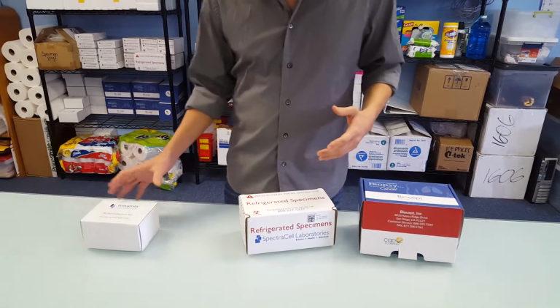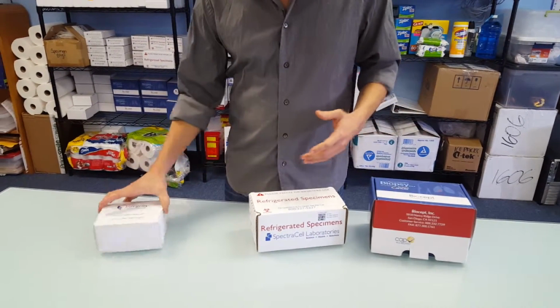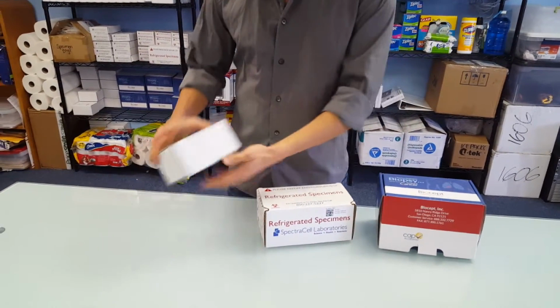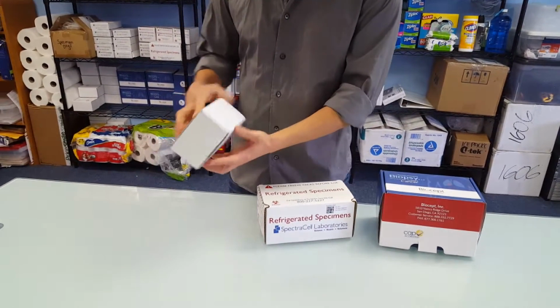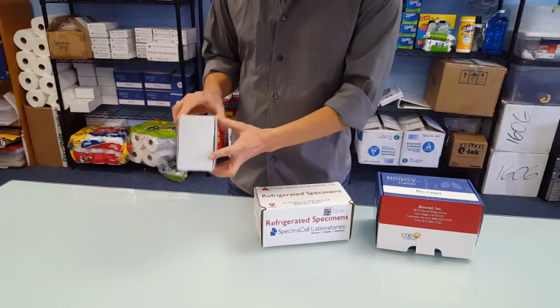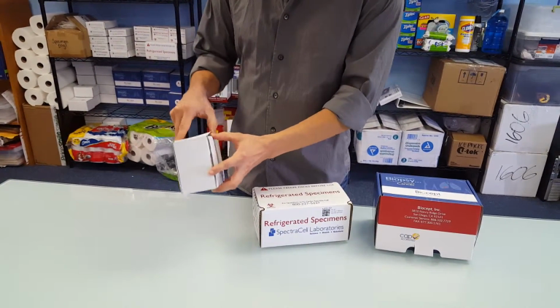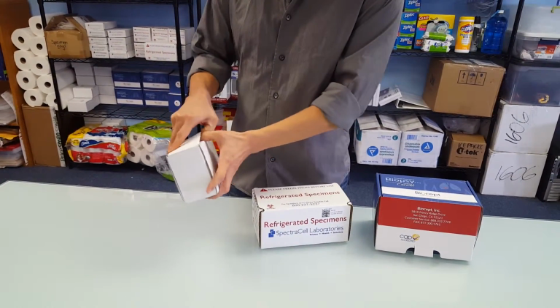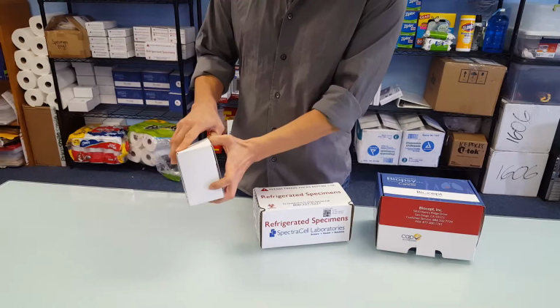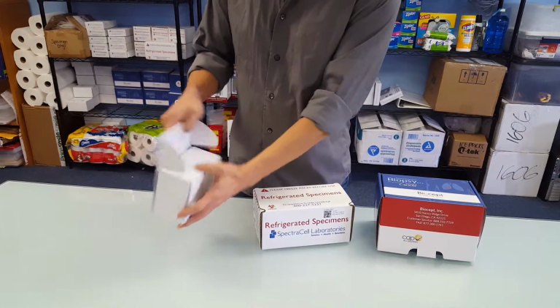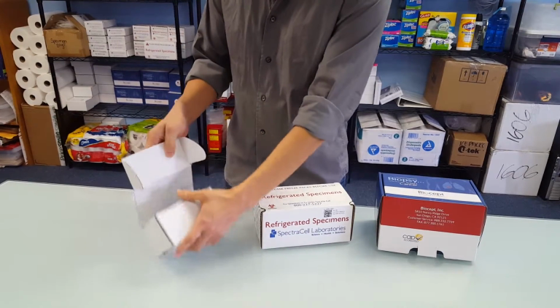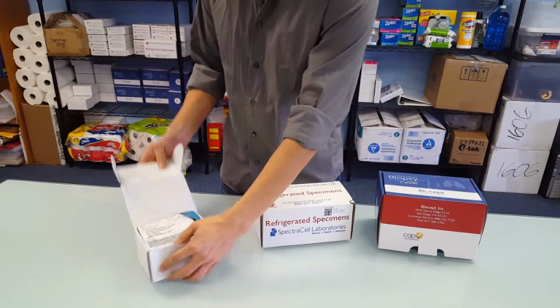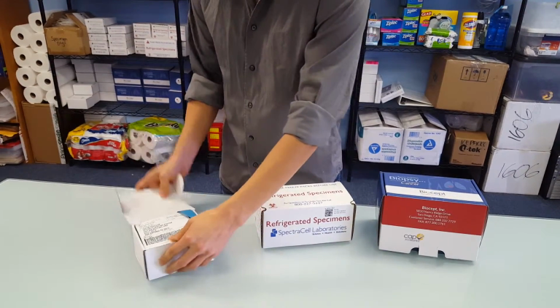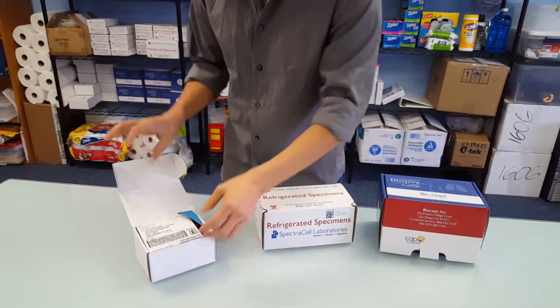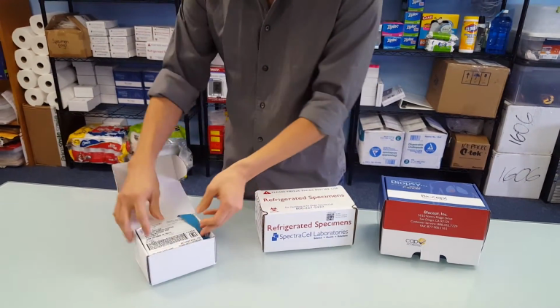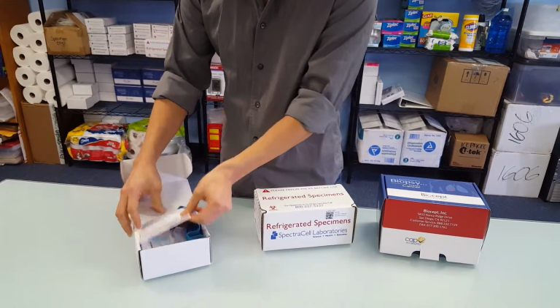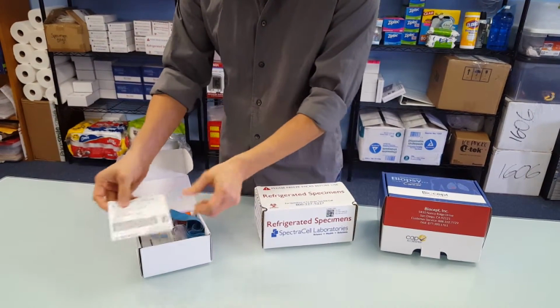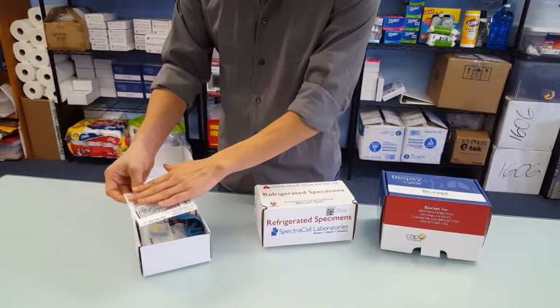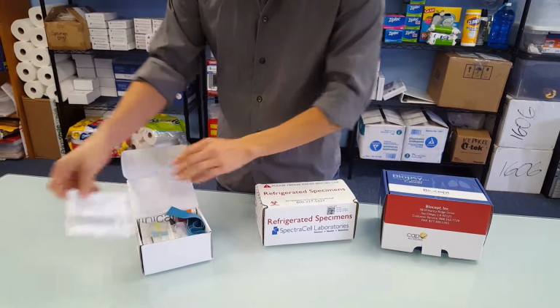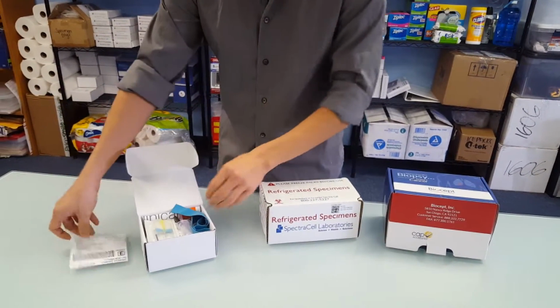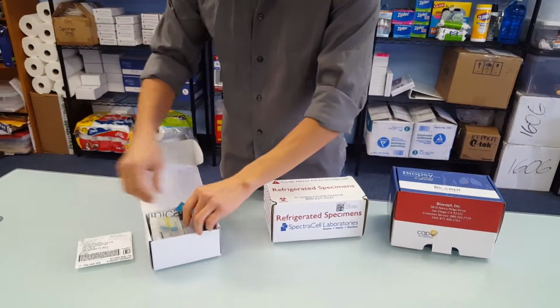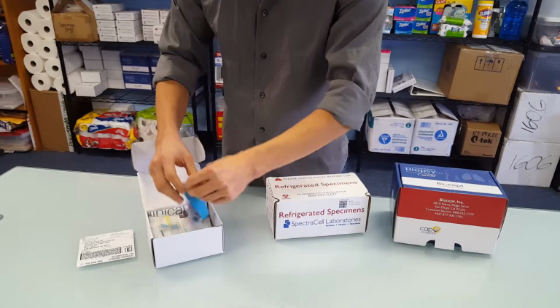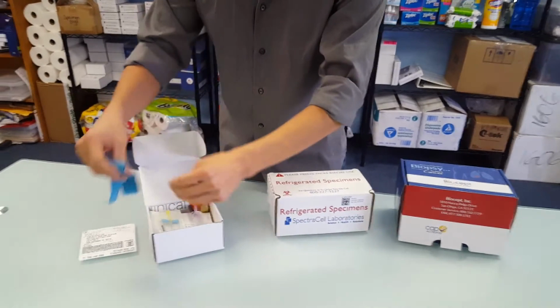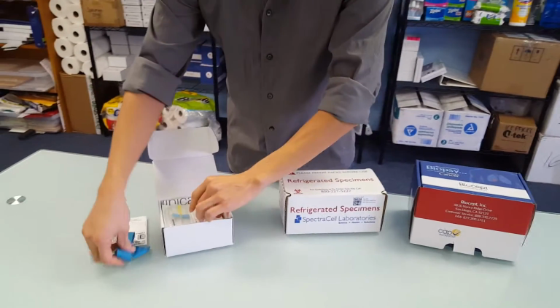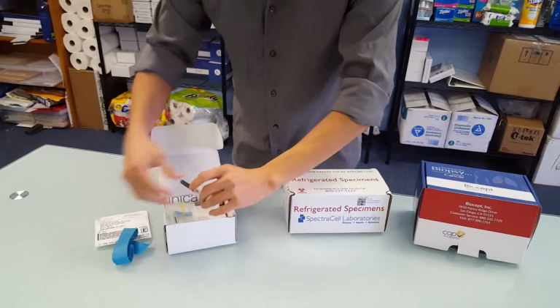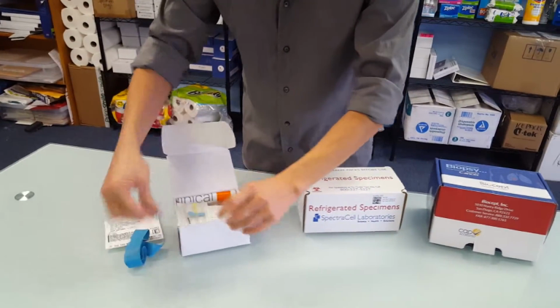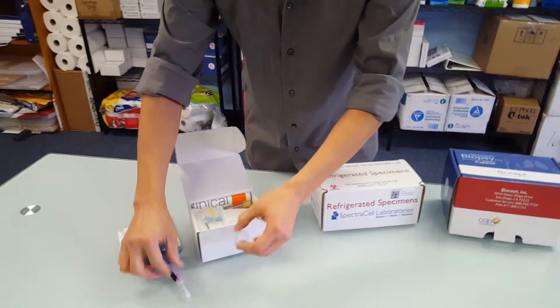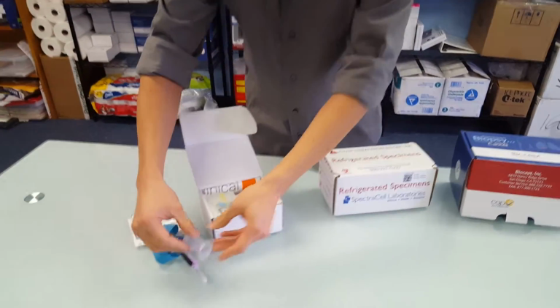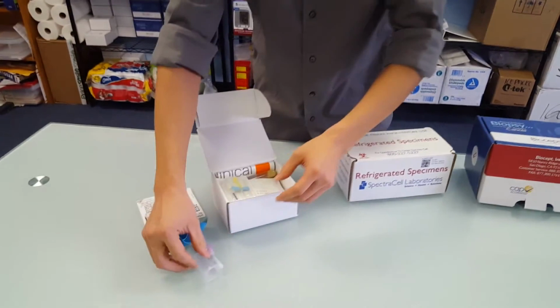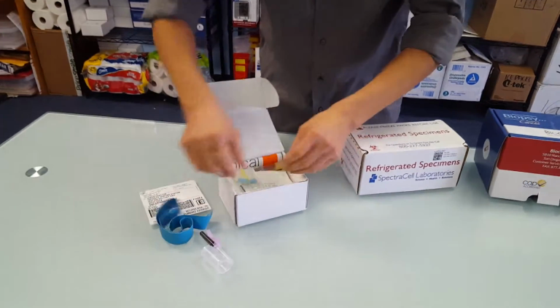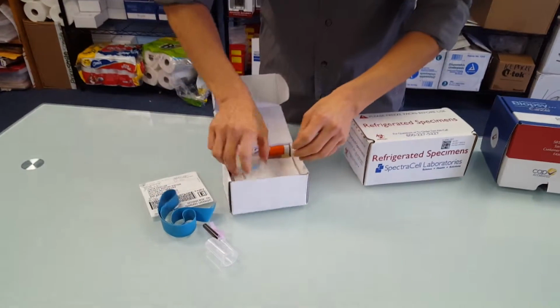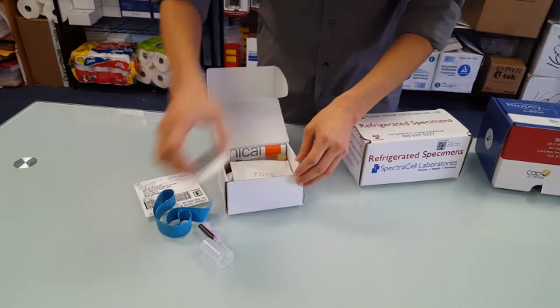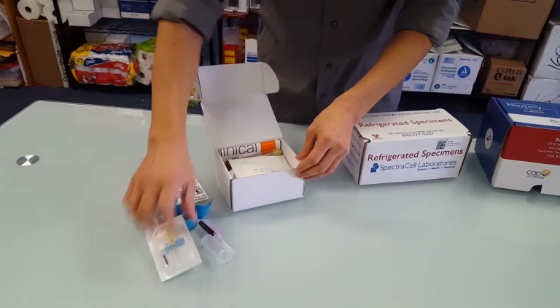Here we have a small blood collection kit. Comes in a very small box. It's pre-loaded with the return label. It's got a tourniquet, the needle, the tube holder, and a butterfly.